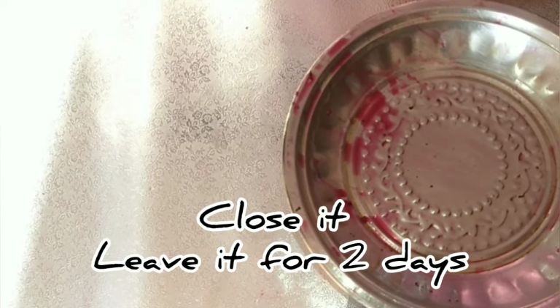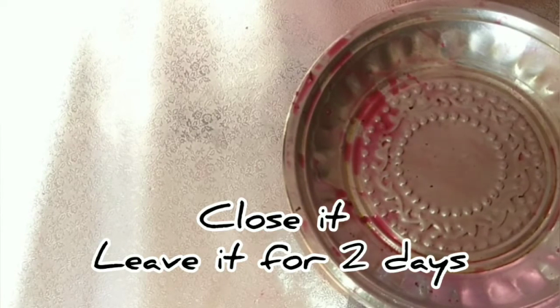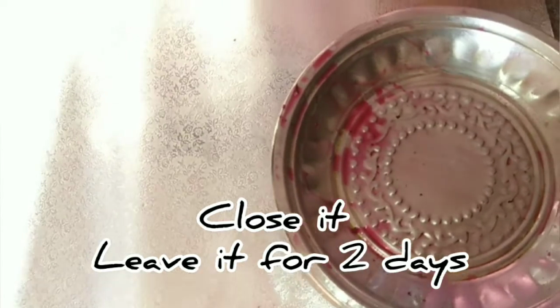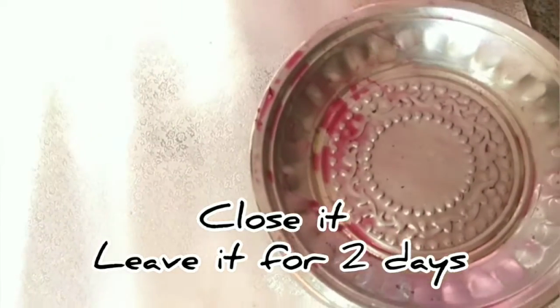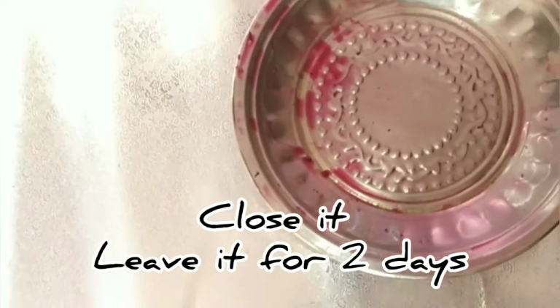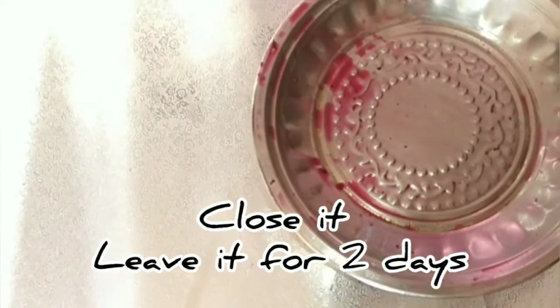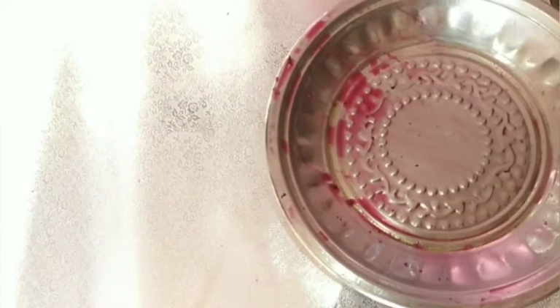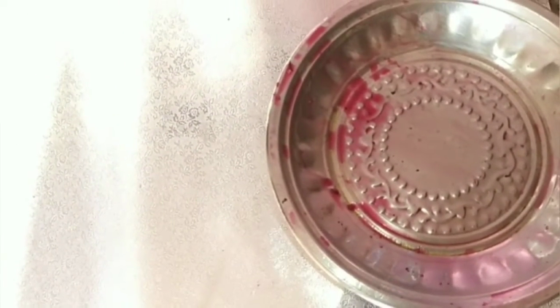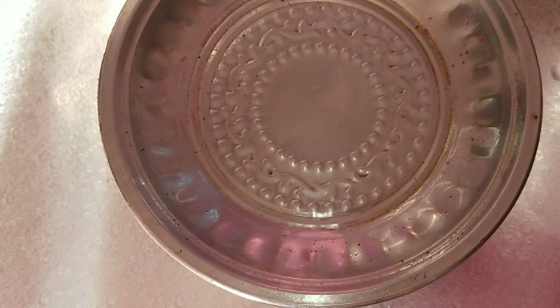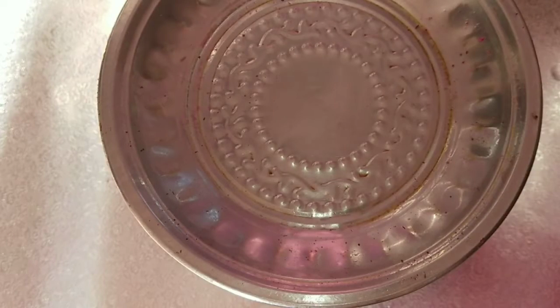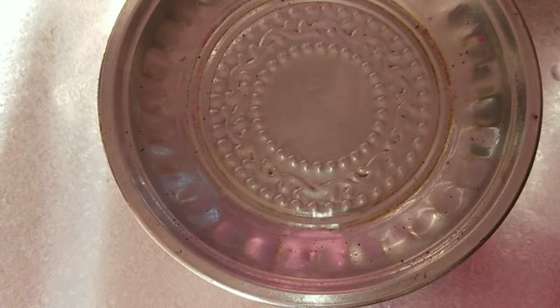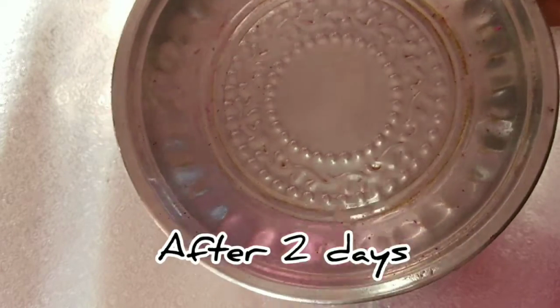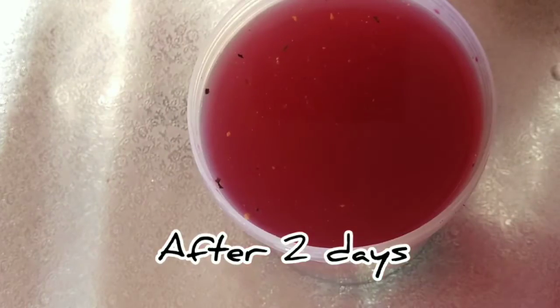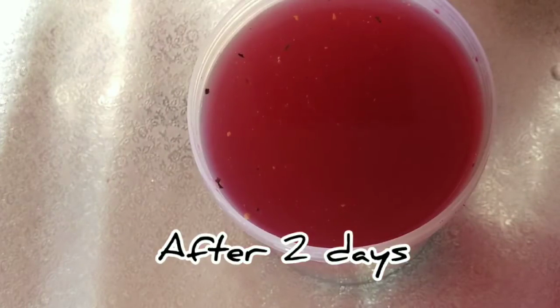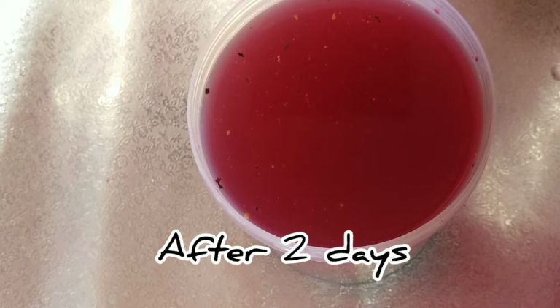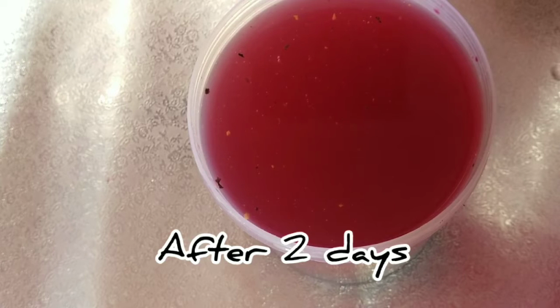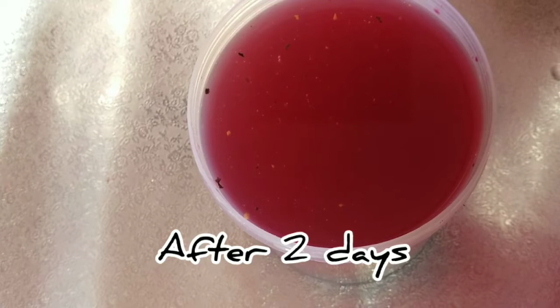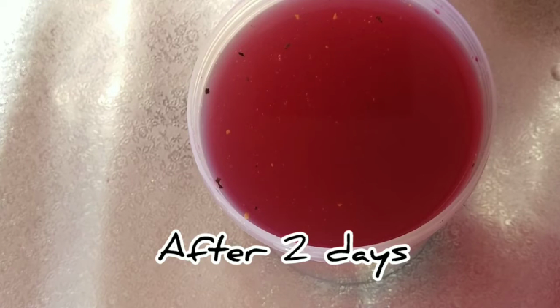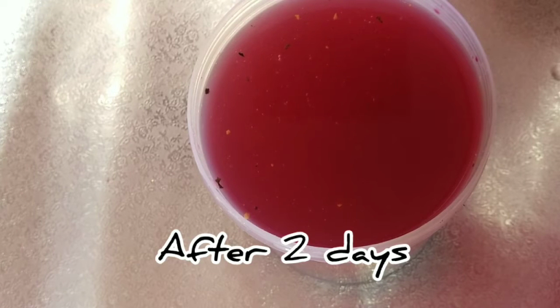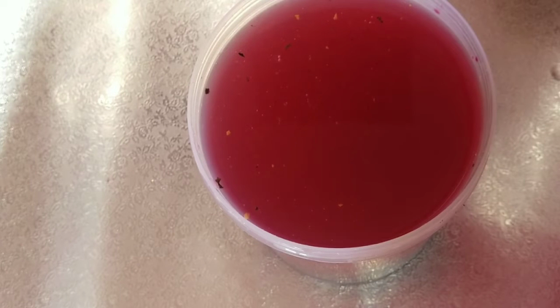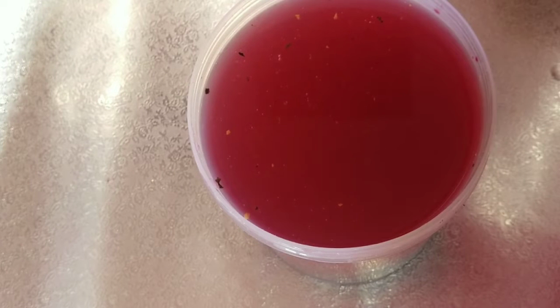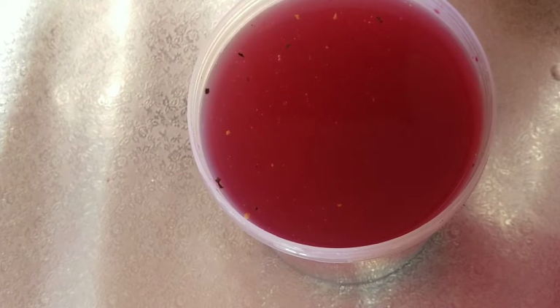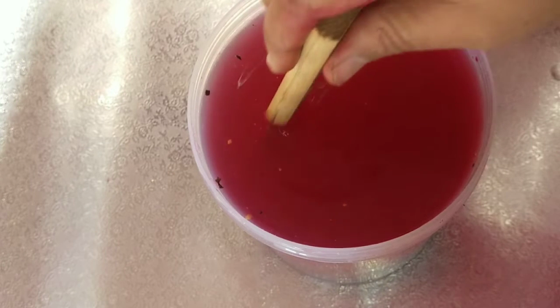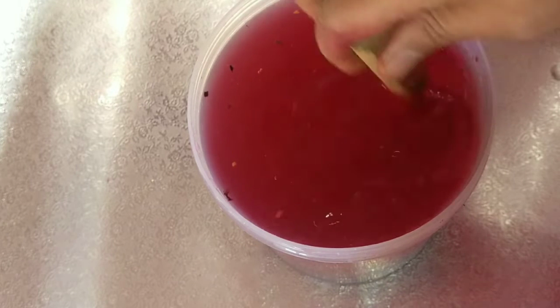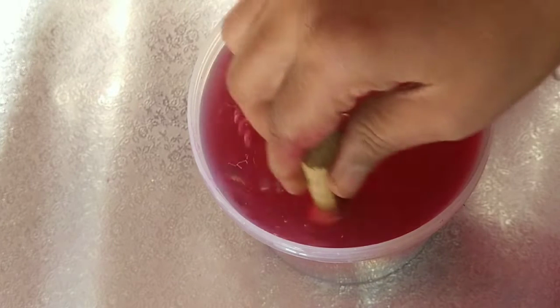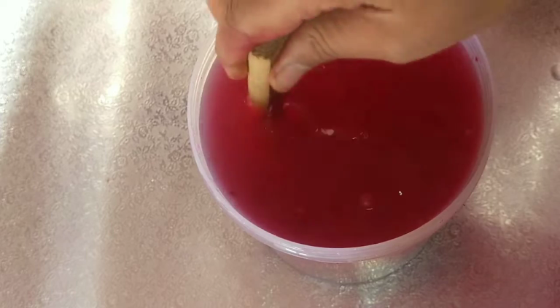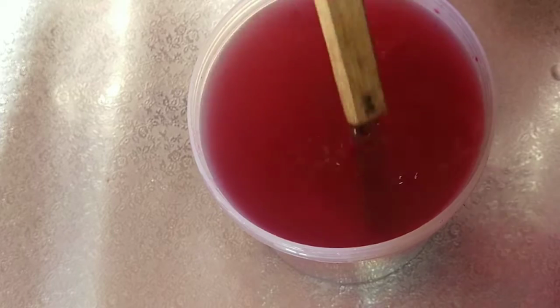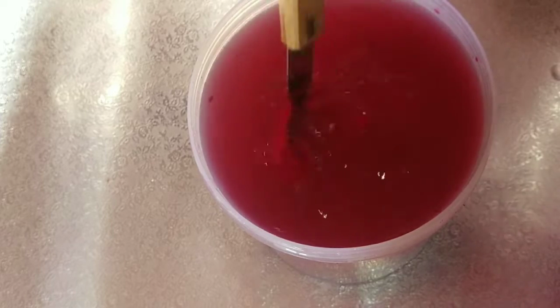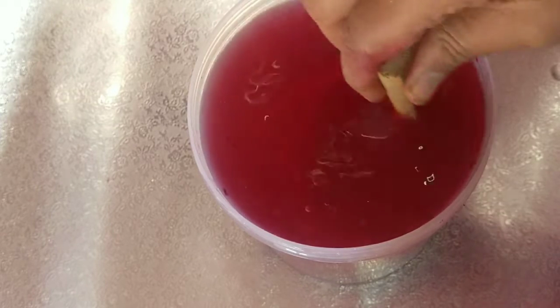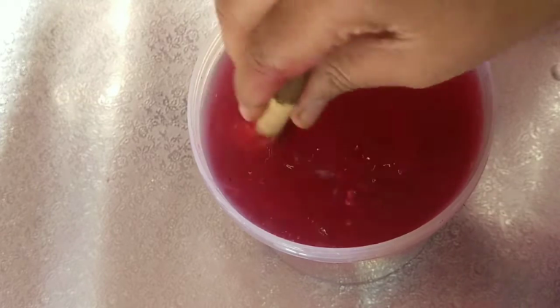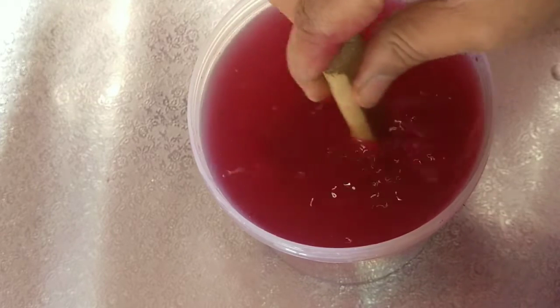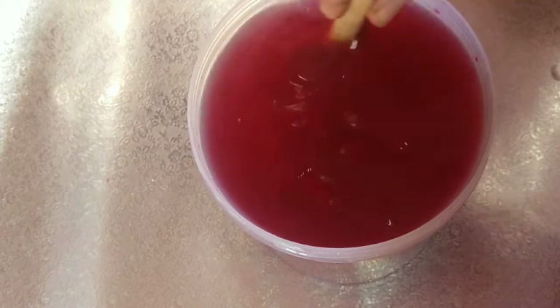Keep it in a dark place. Leave it for 2 days — it should be in a very dark spot. After 2 days, when we finish this process, add 1 liter of water to the mixture.